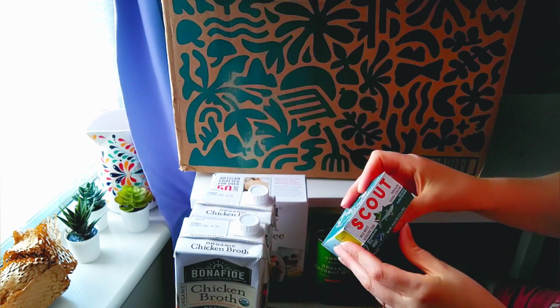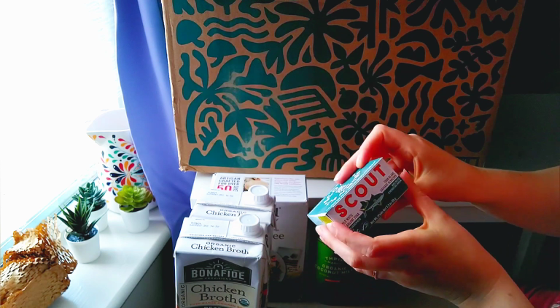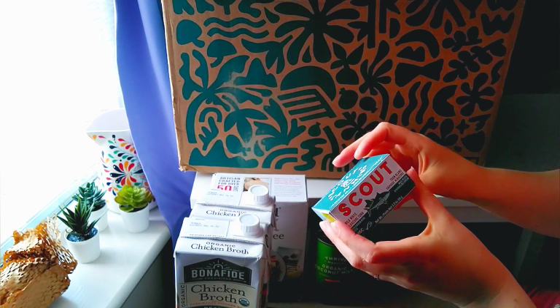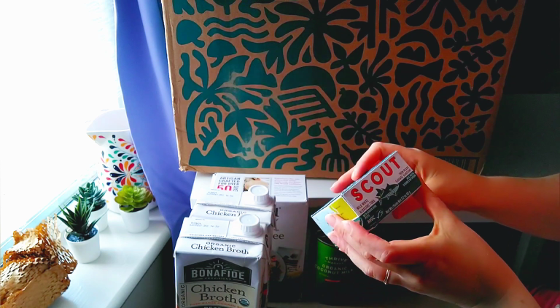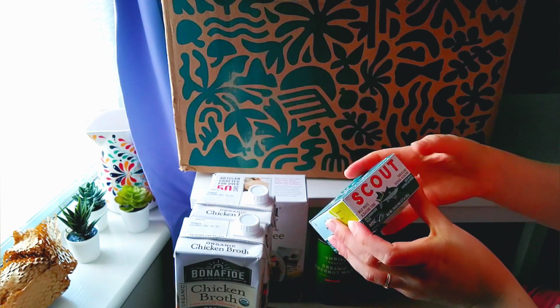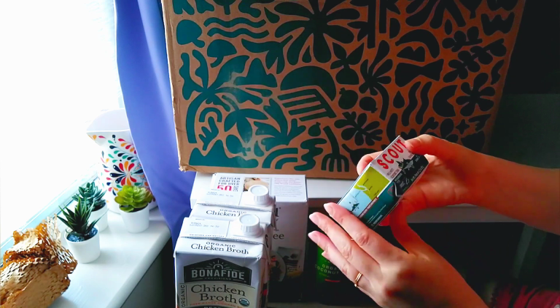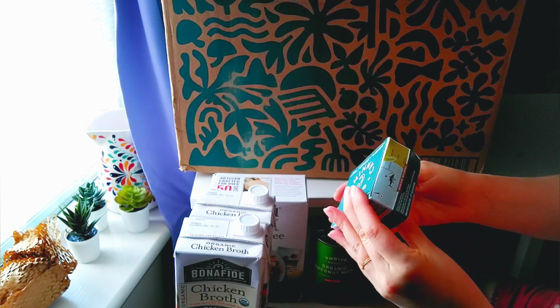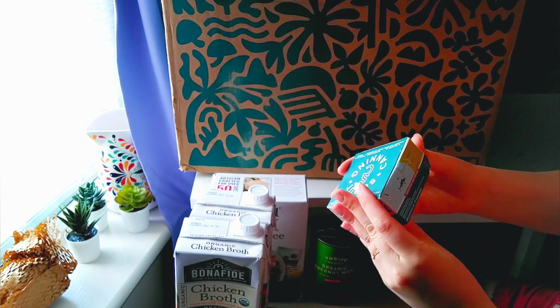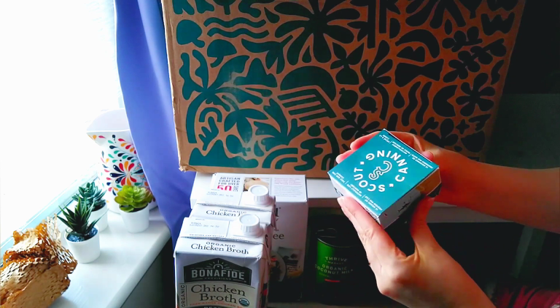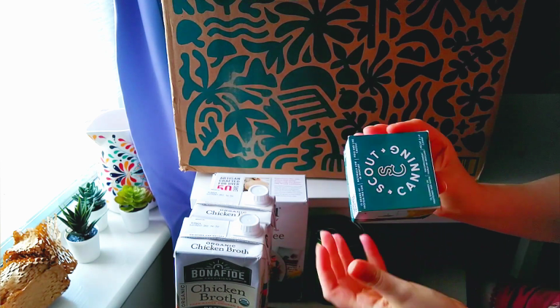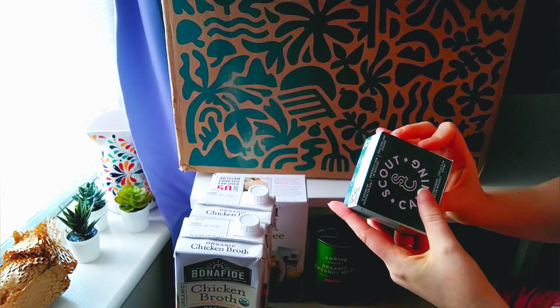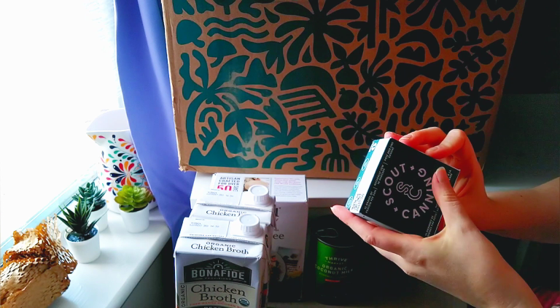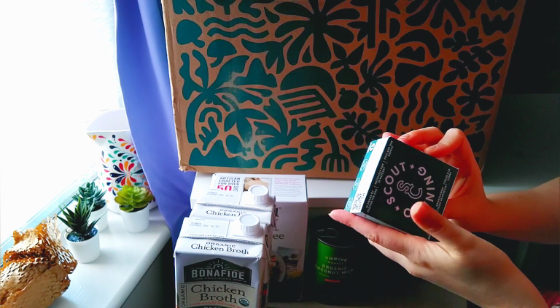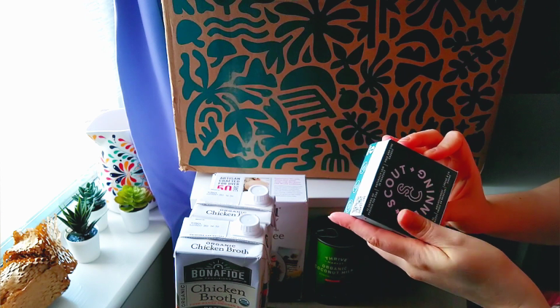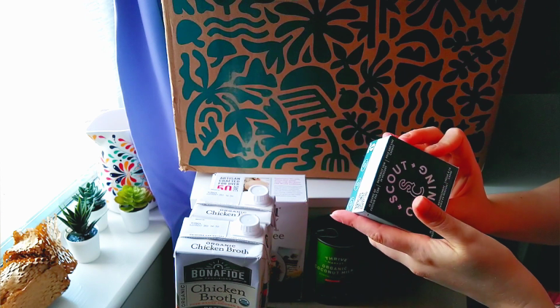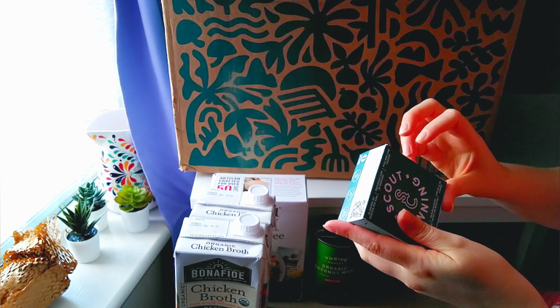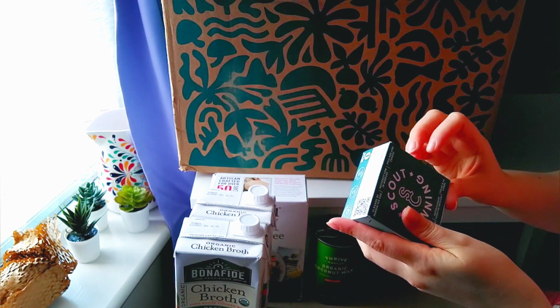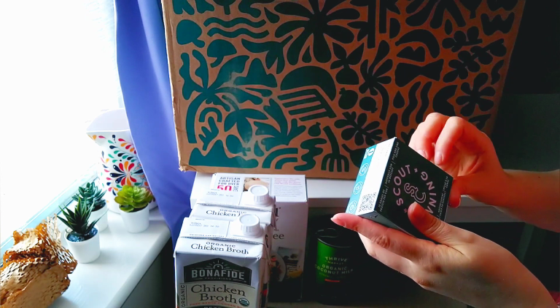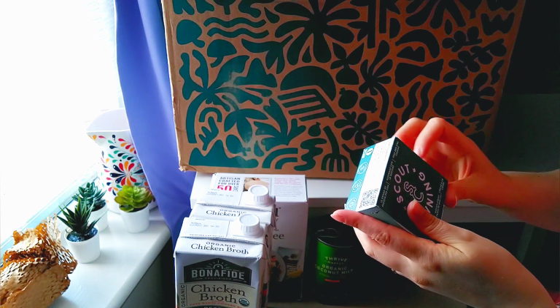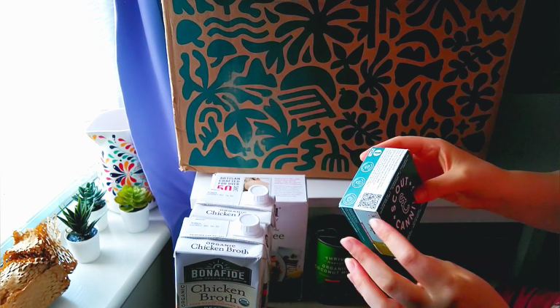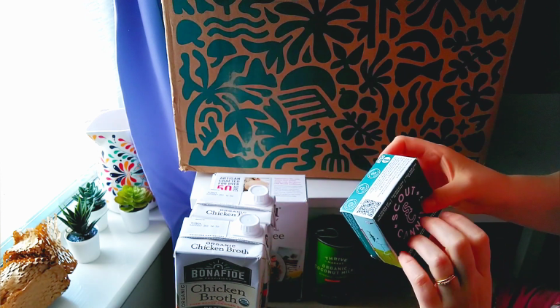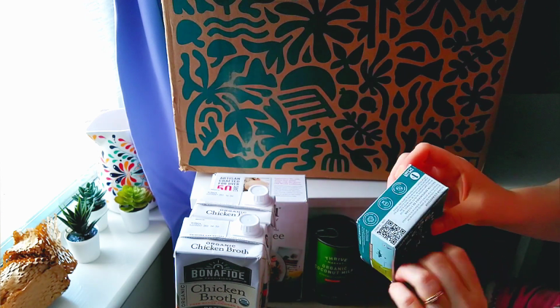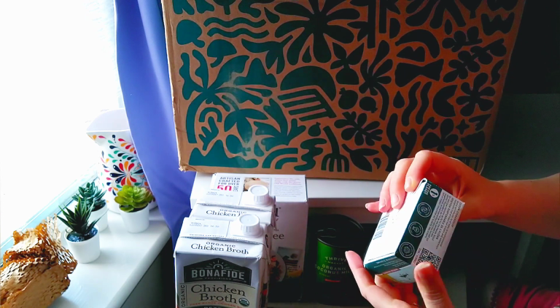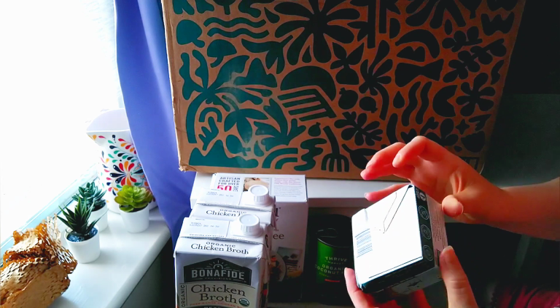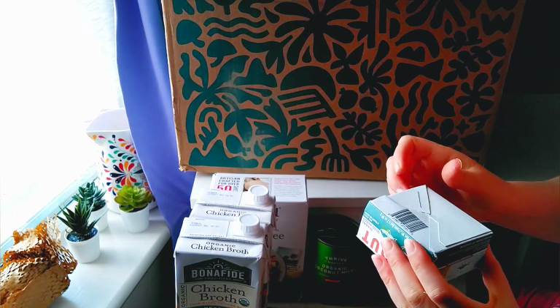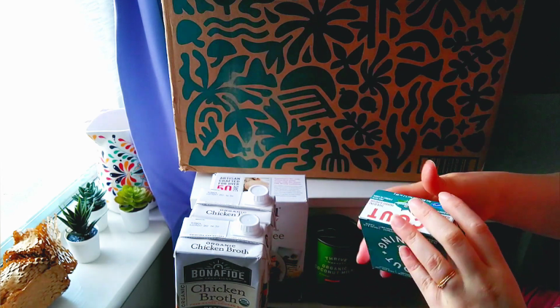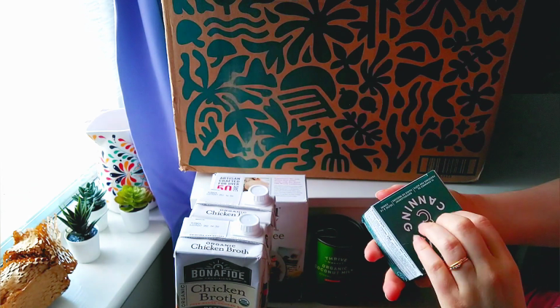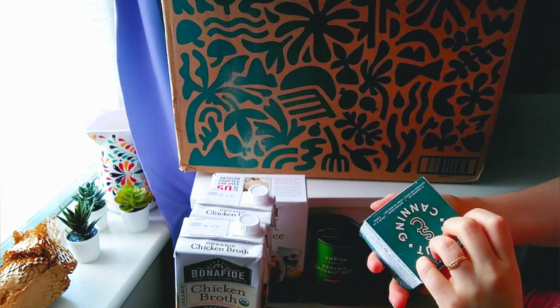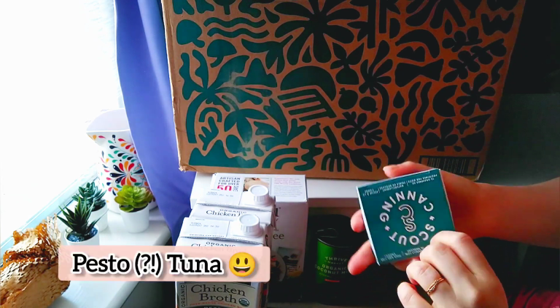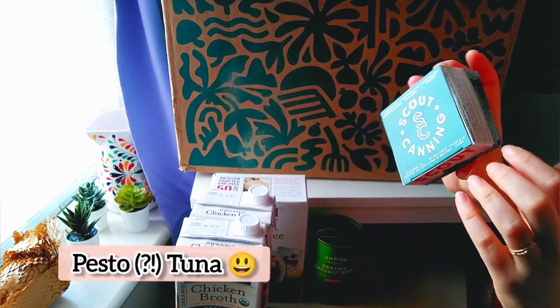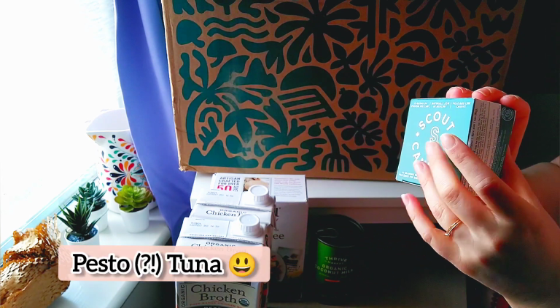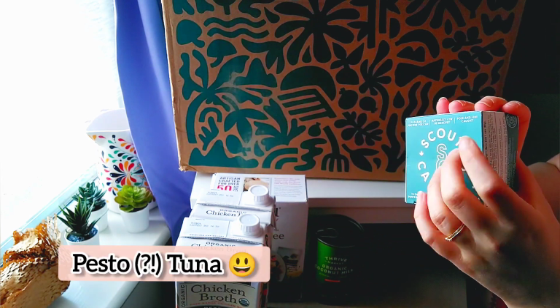Look at this cute thing — it's a cute little box of tuna. I like that a lot.